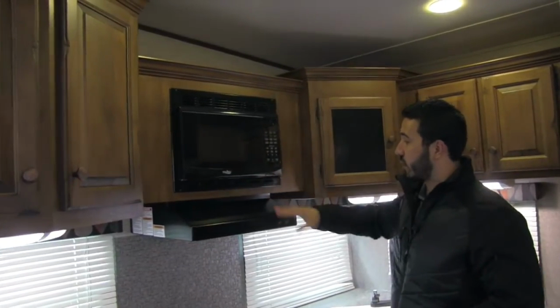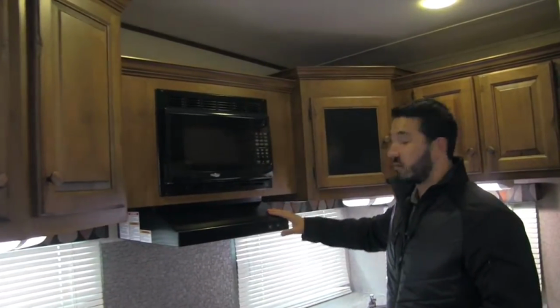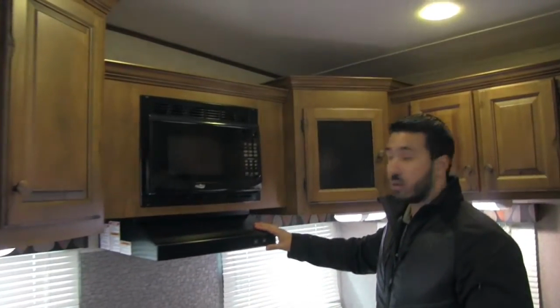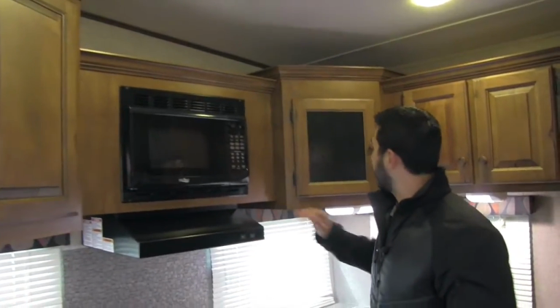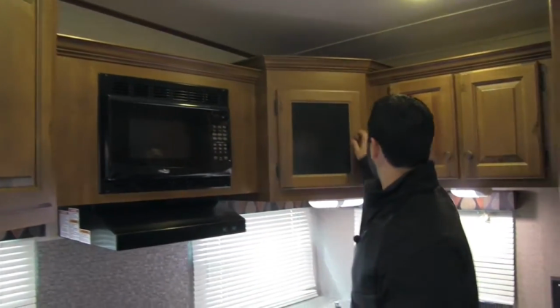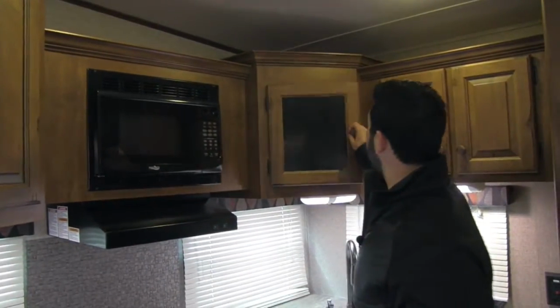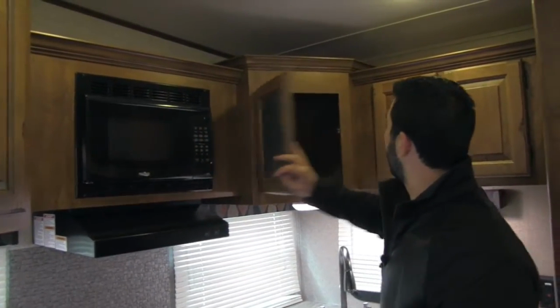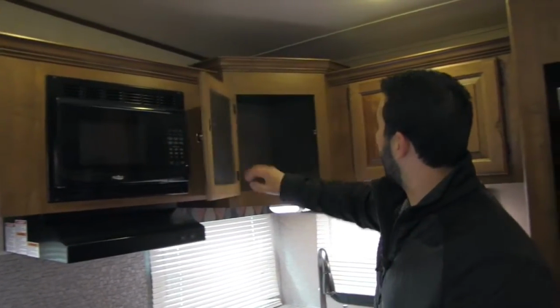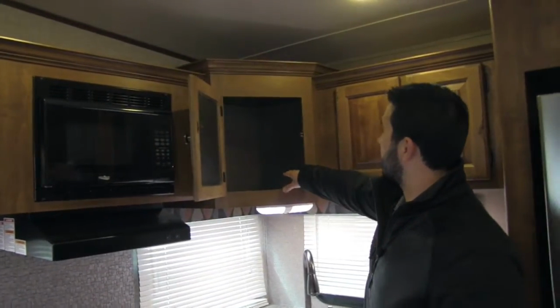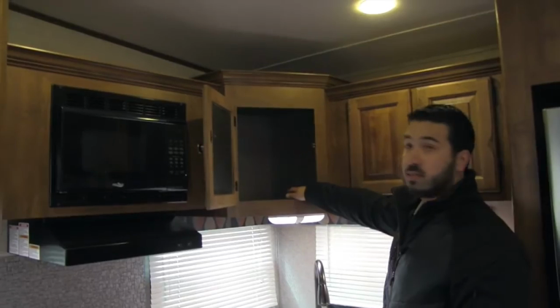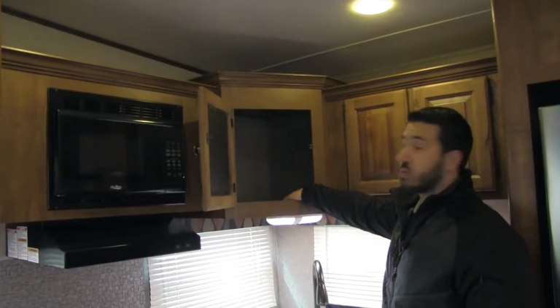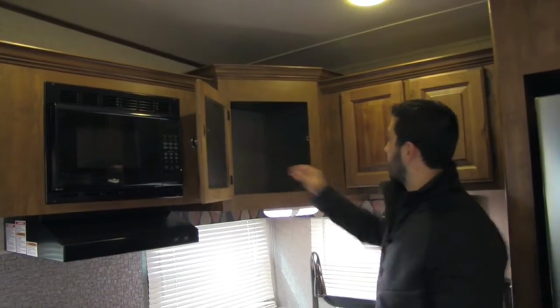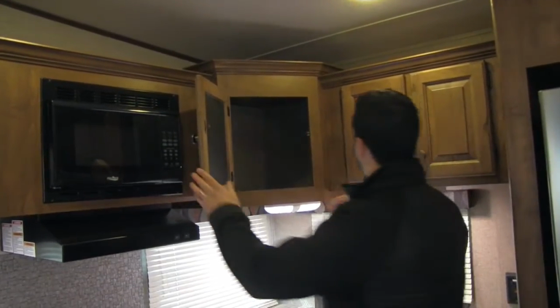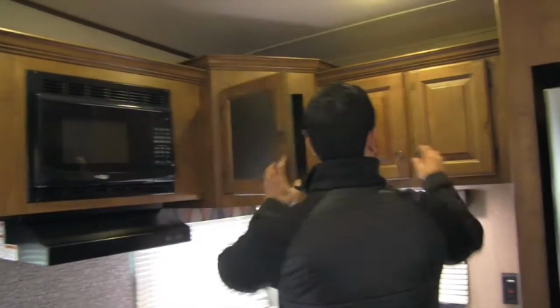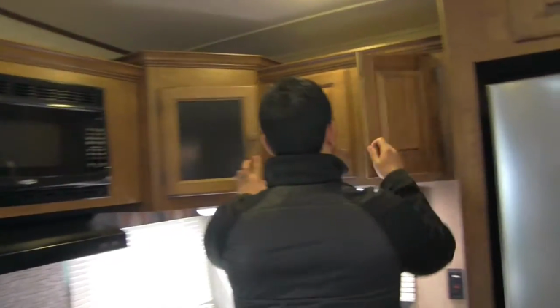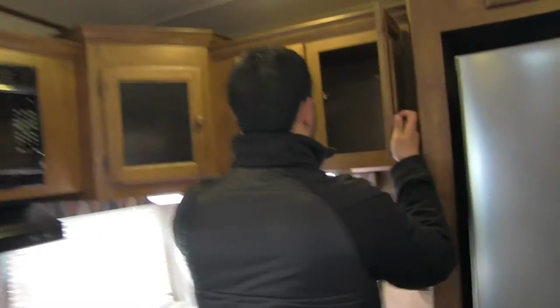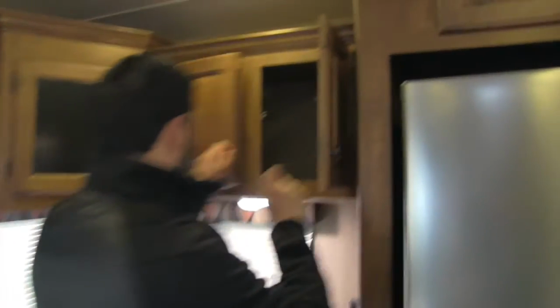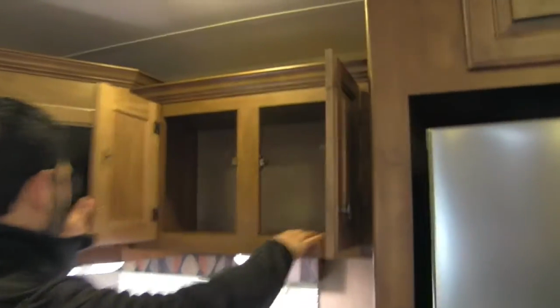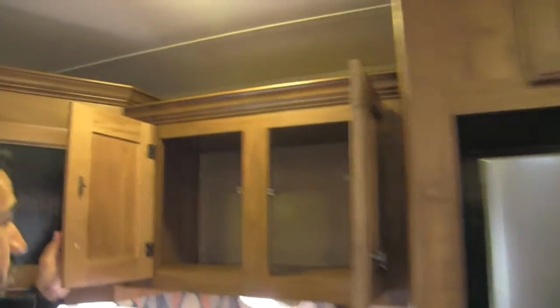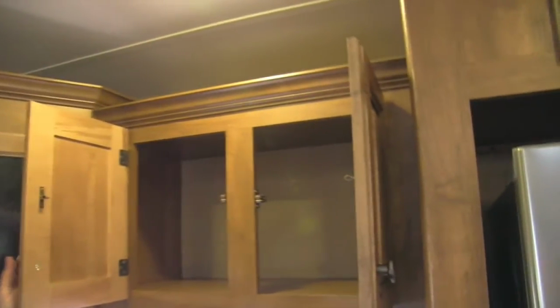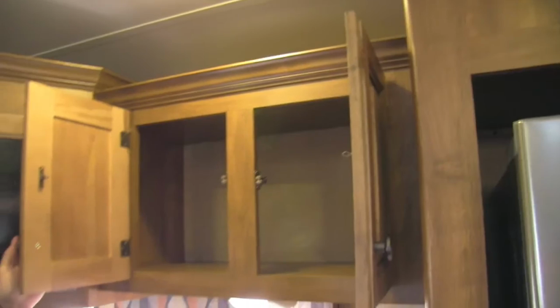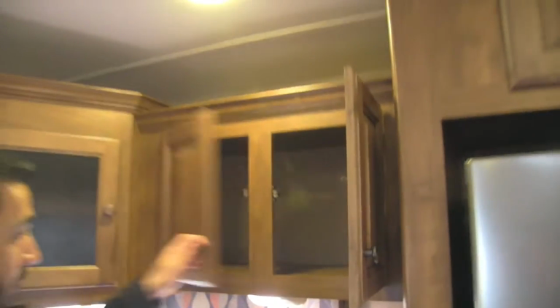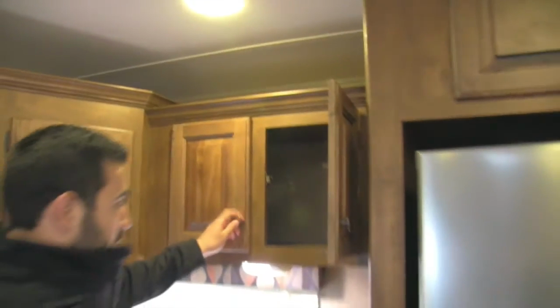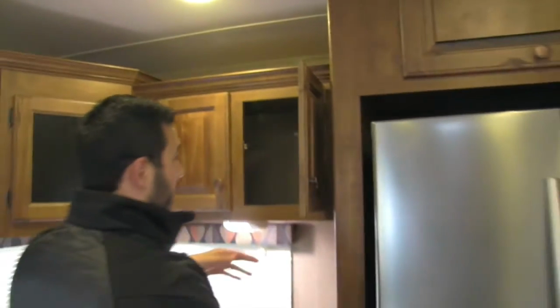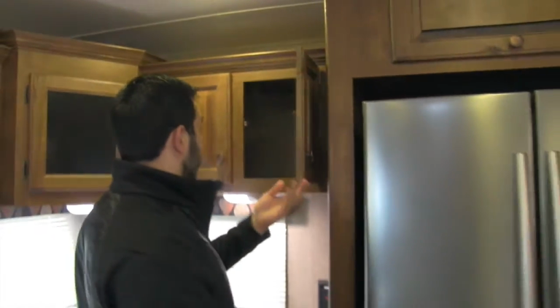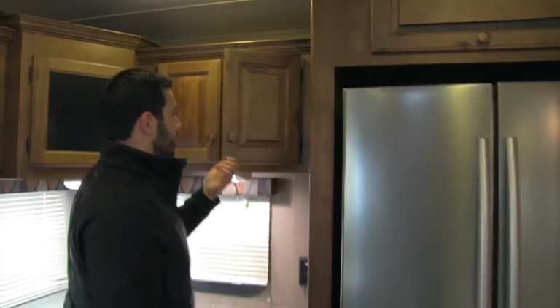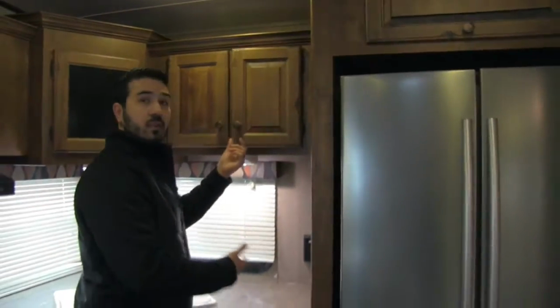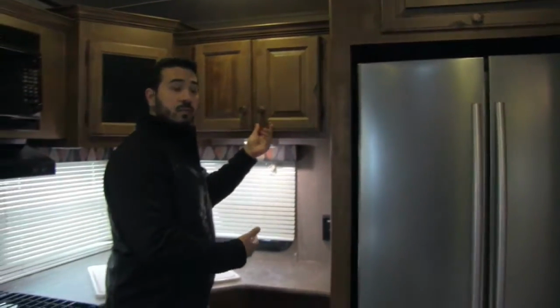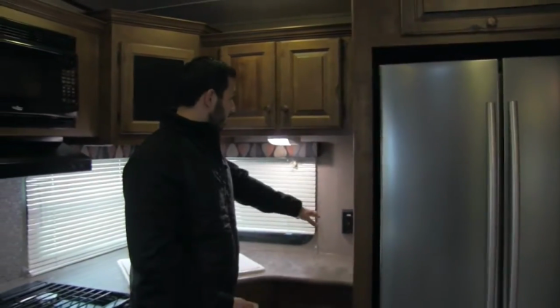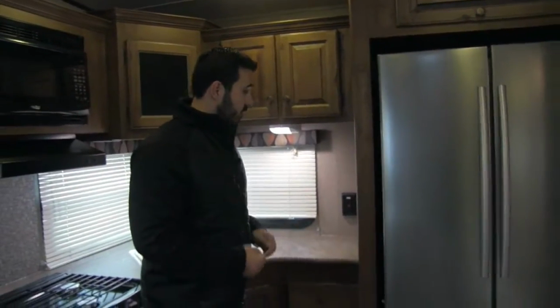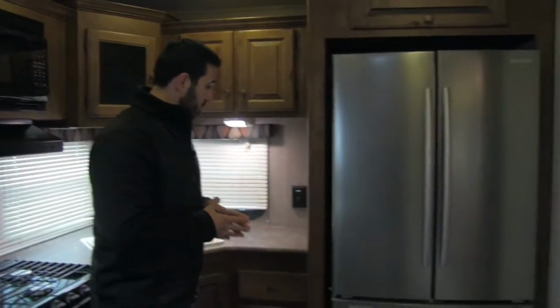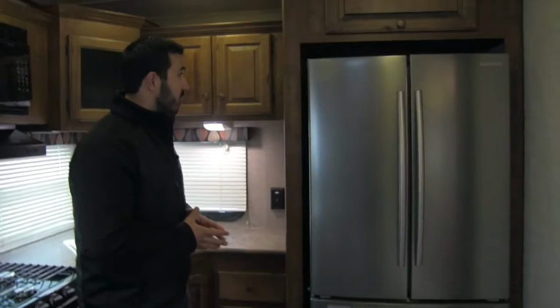There's a microwave with a fully functional hood featuring a light and a fan. Opening it up reveals nice deep storage, and you have additional storage nearby. There are plug-ins as well, so if you need a place for a coffee maker or blender, you can certainly have that.